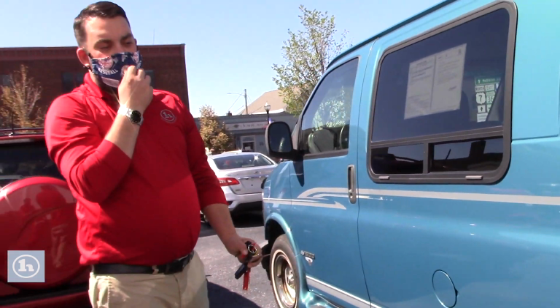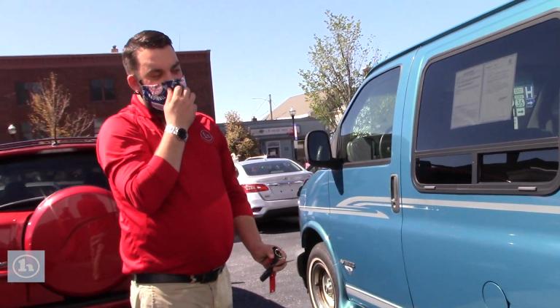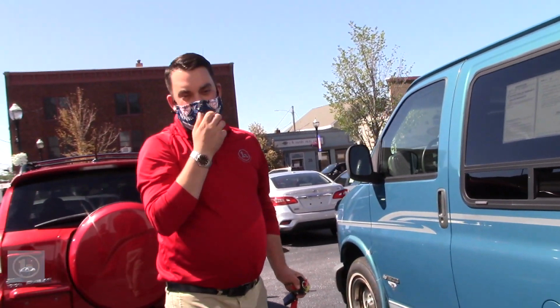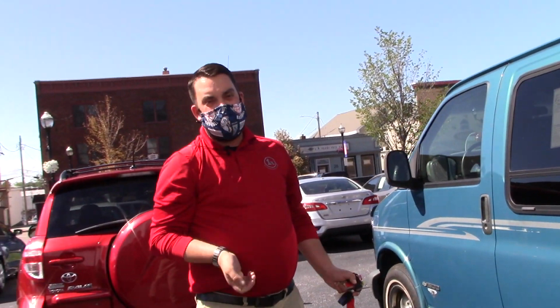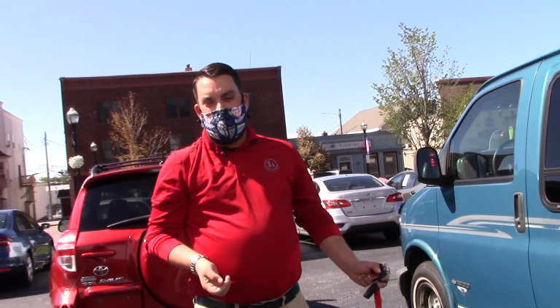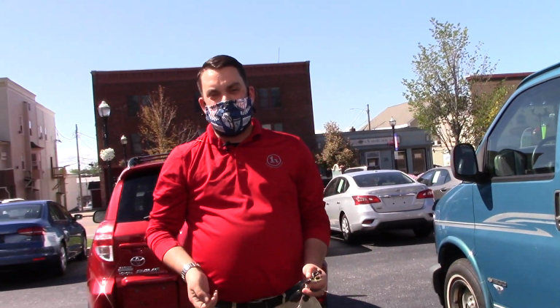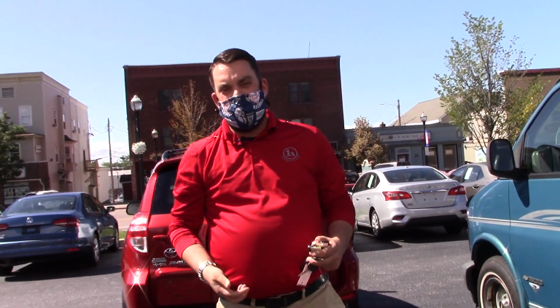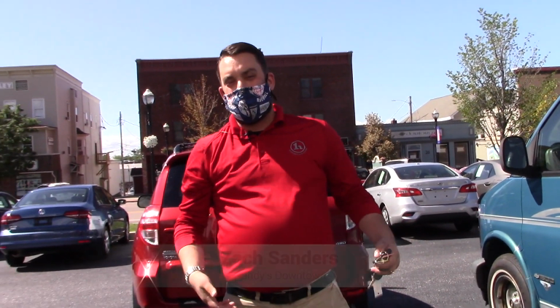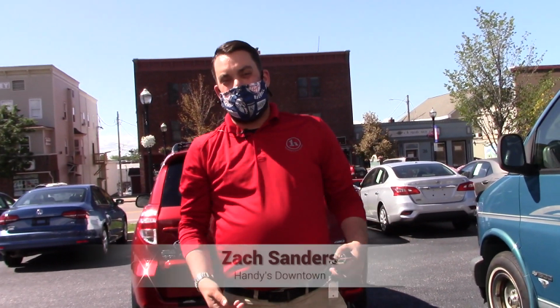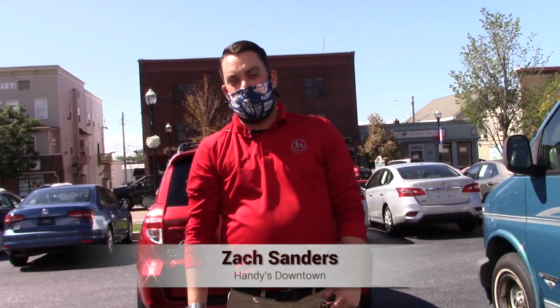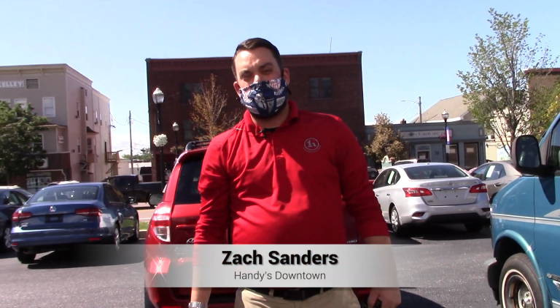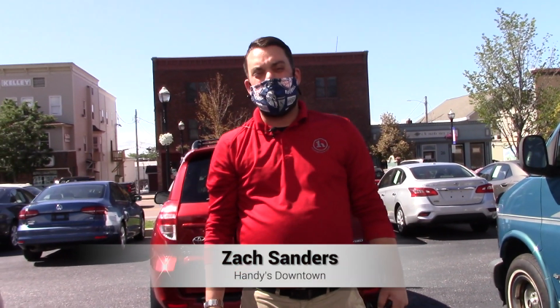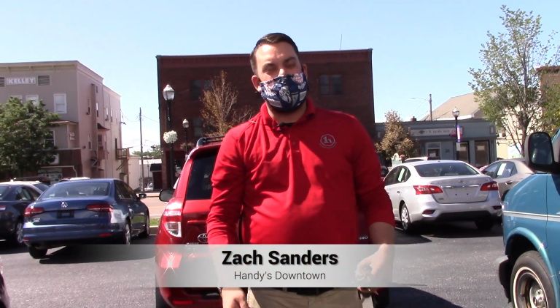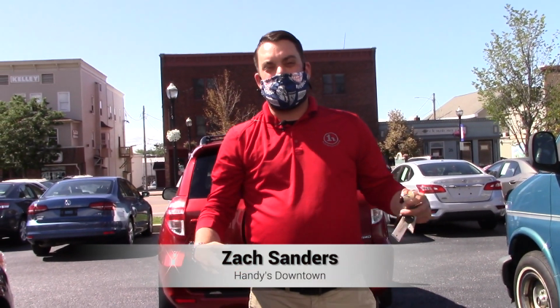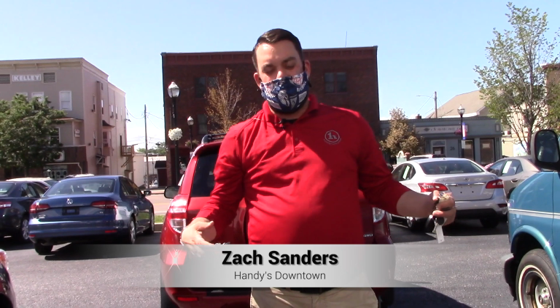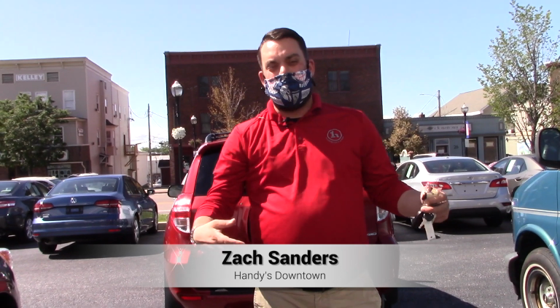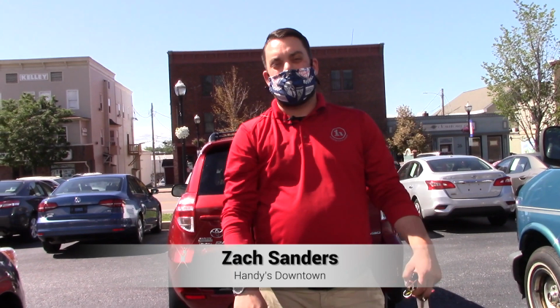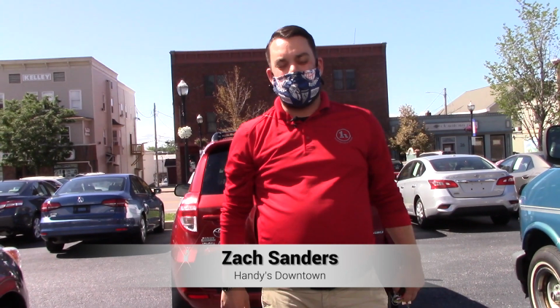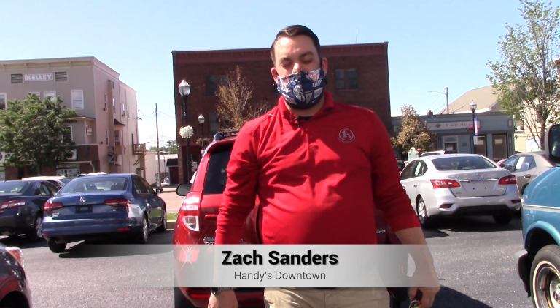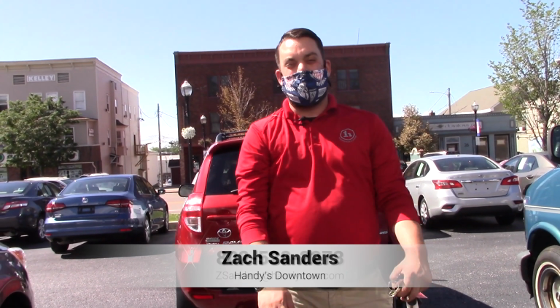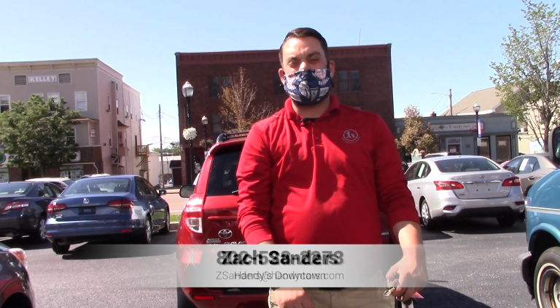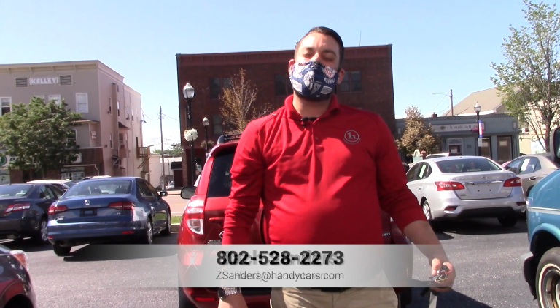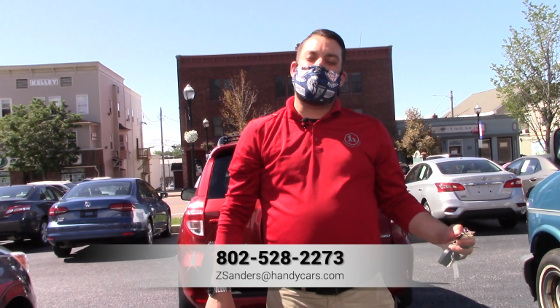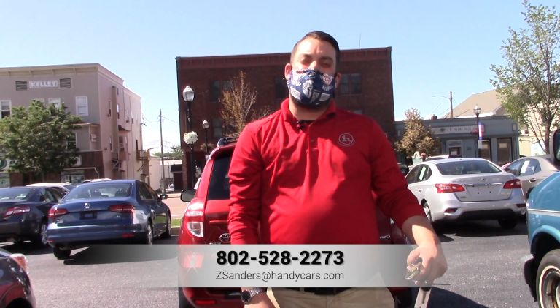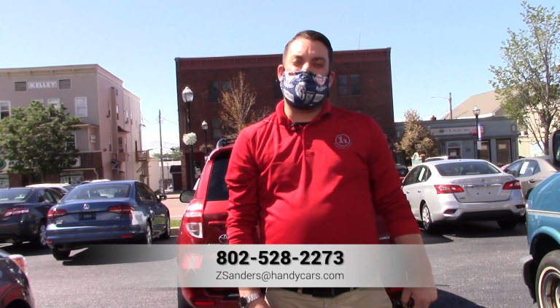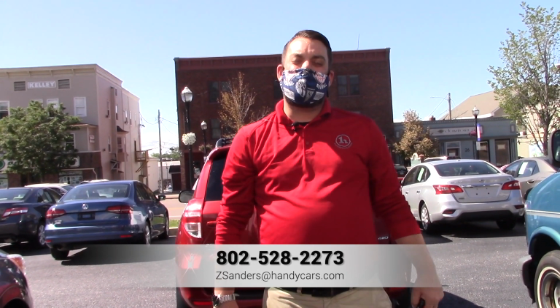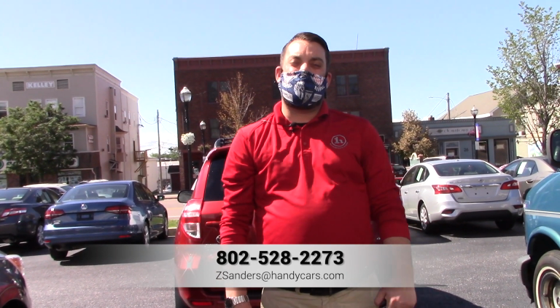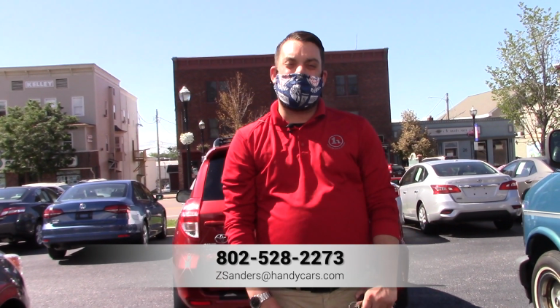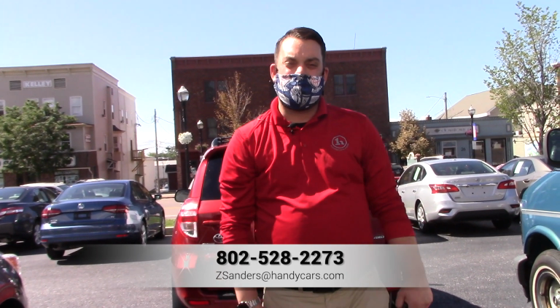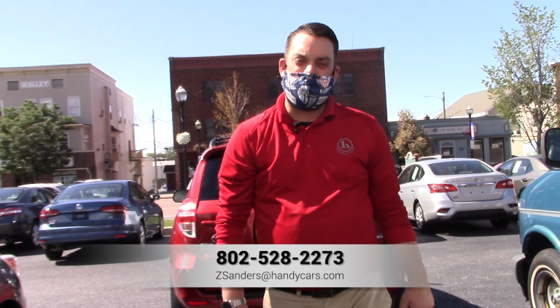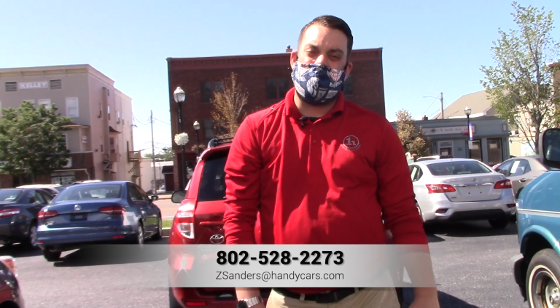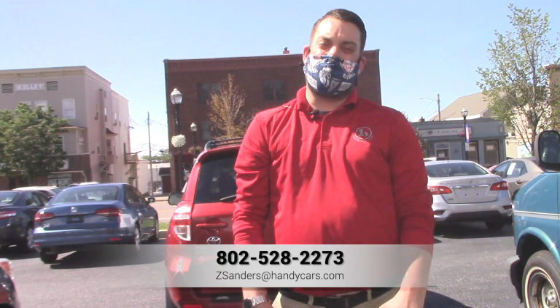If this is something you think you might be interested in, it's worth making a trip over. I would absolutely love to have your business. Give me a call at 802-528-2273. Thank you, Alvin.